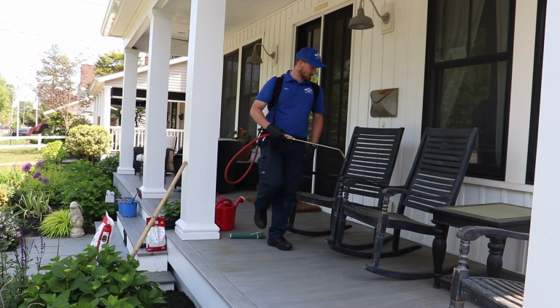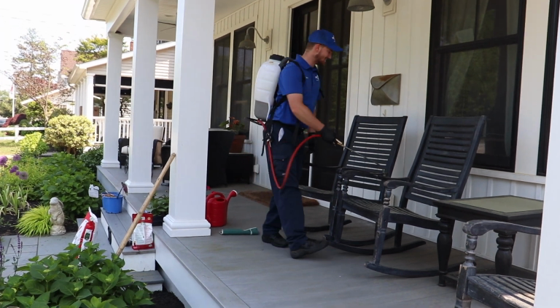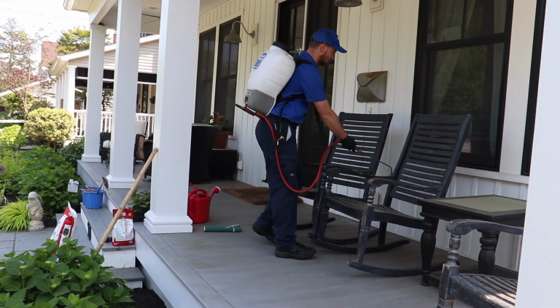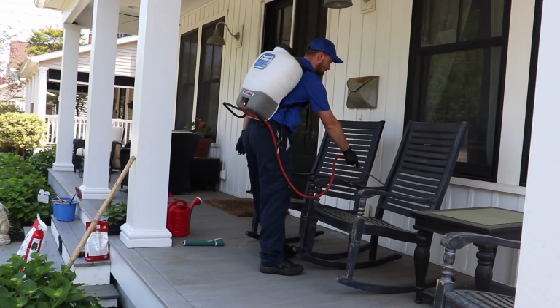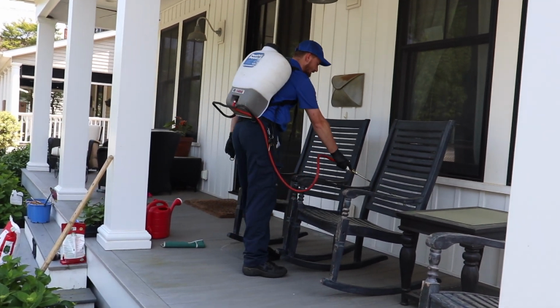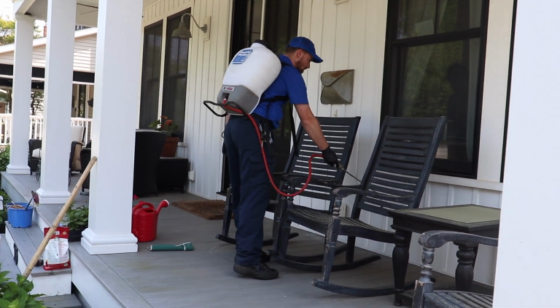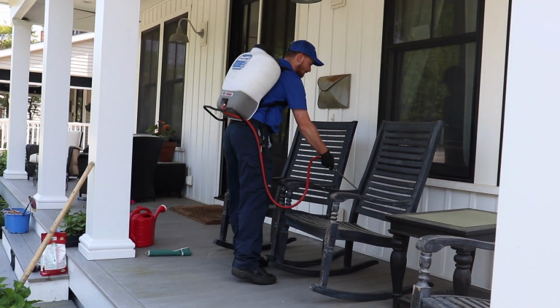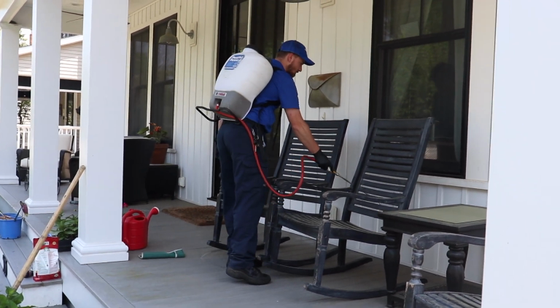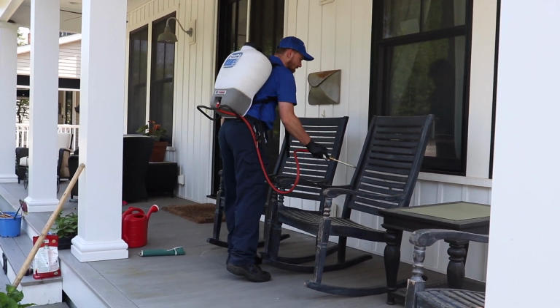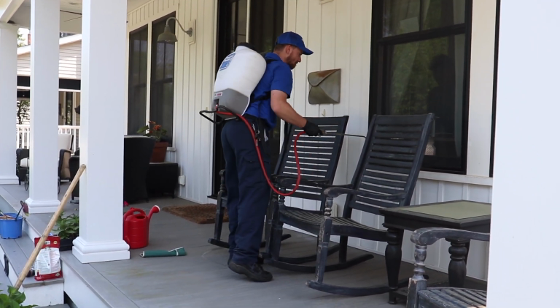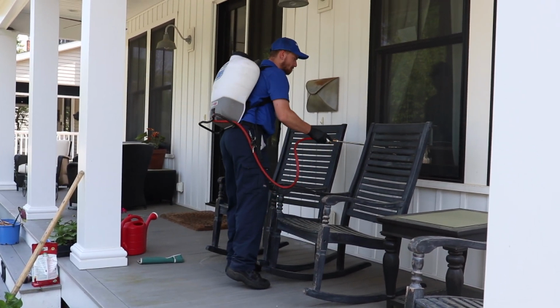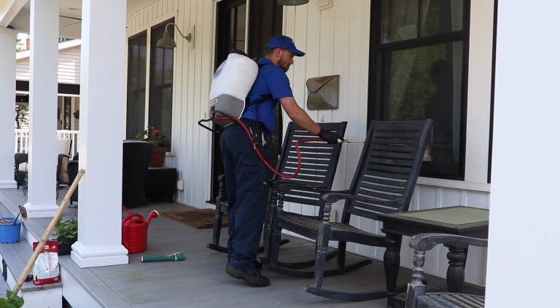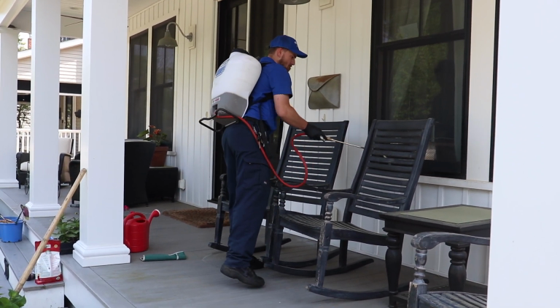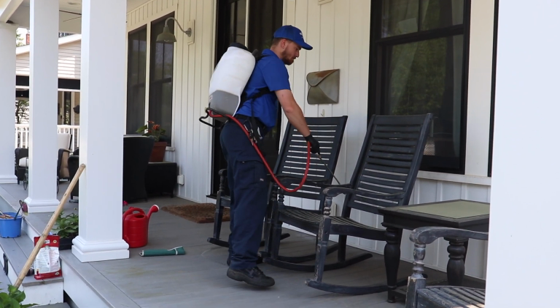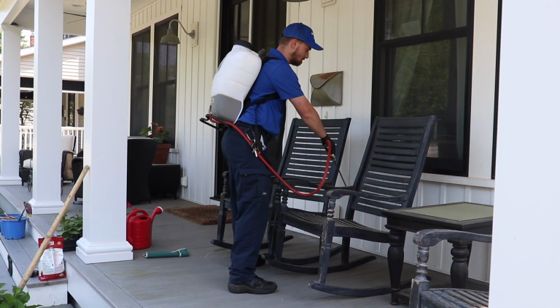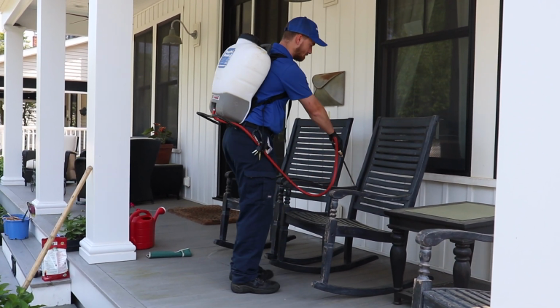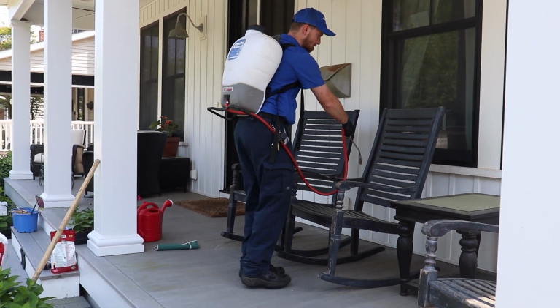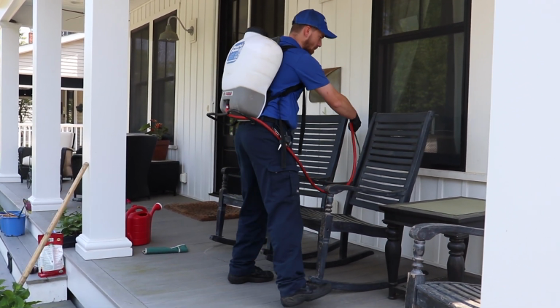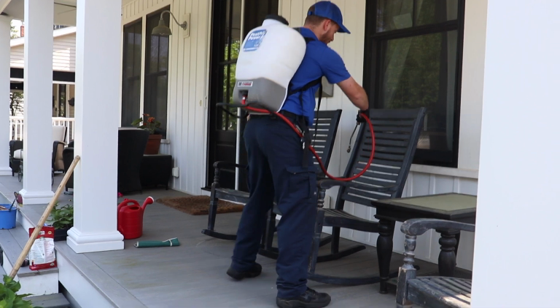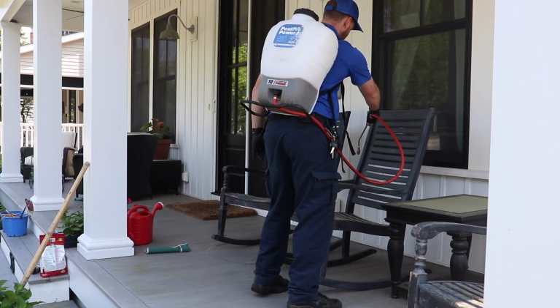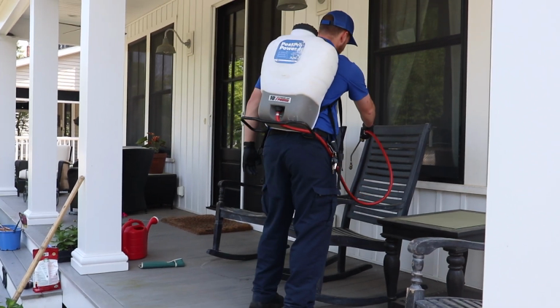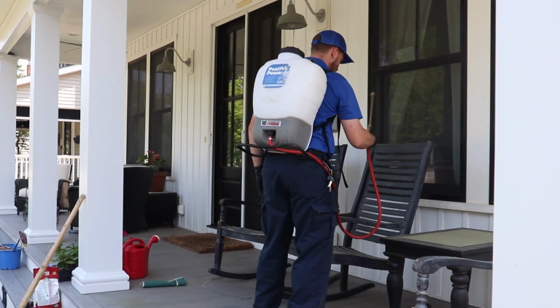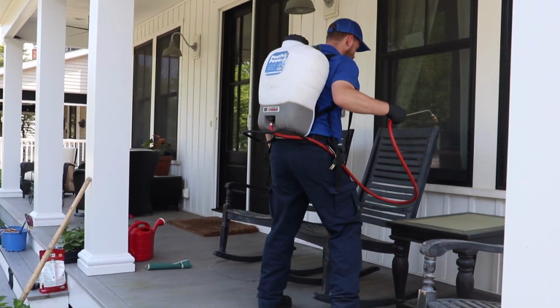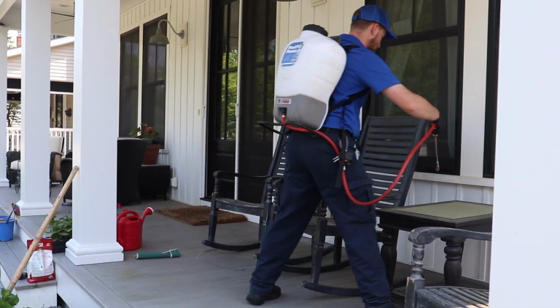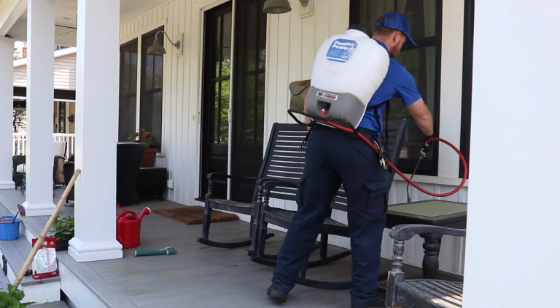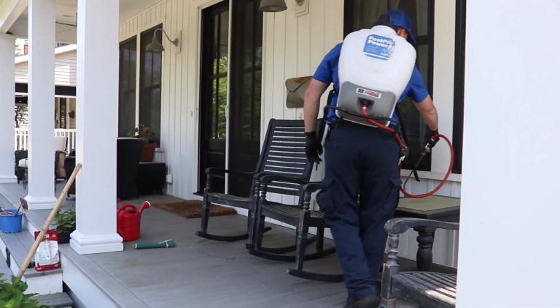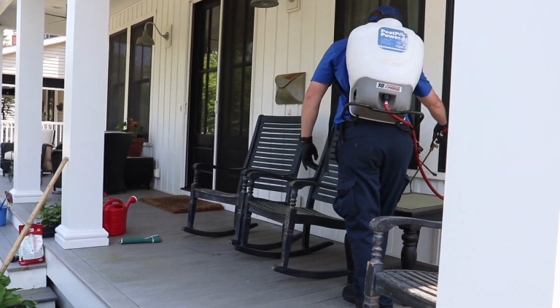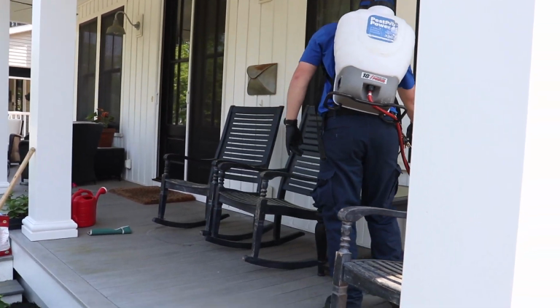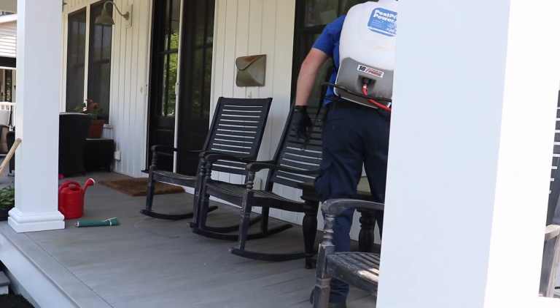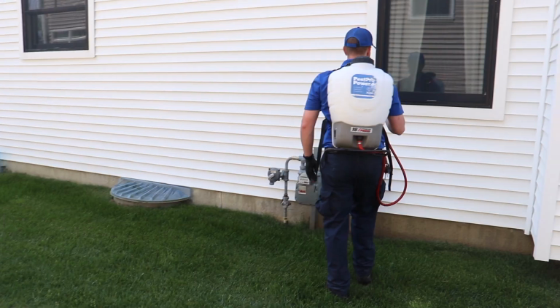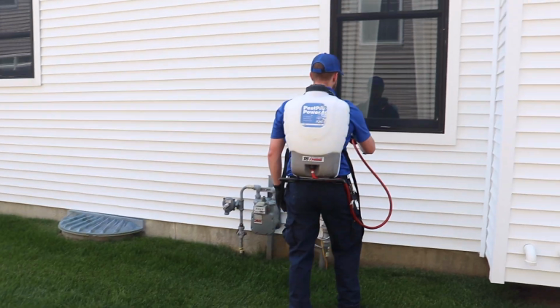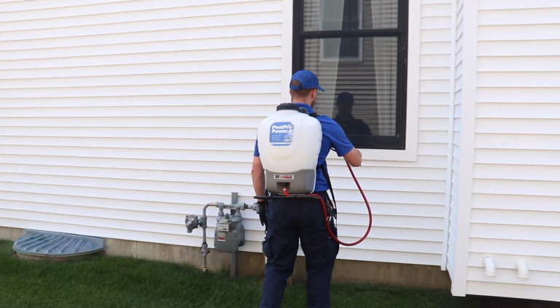While treating this property in Spring Lake, New Jersey, we found several trails of ants on the front, side, and back of the home. Fortunately, none of them made it inside the home.